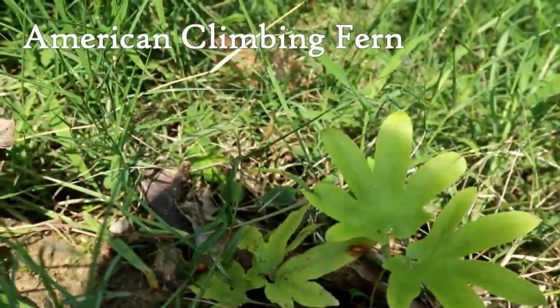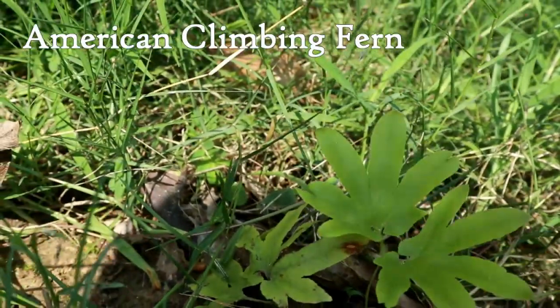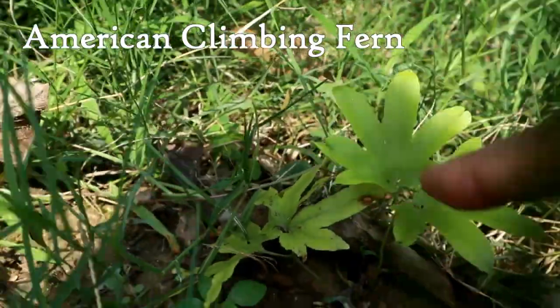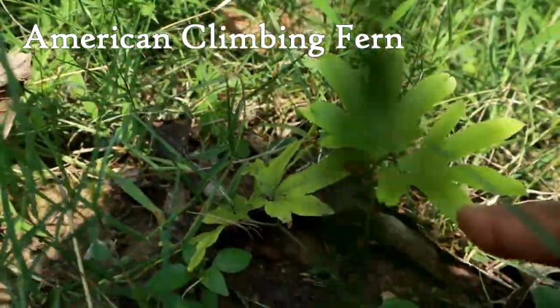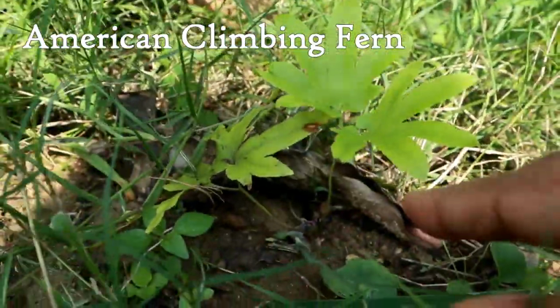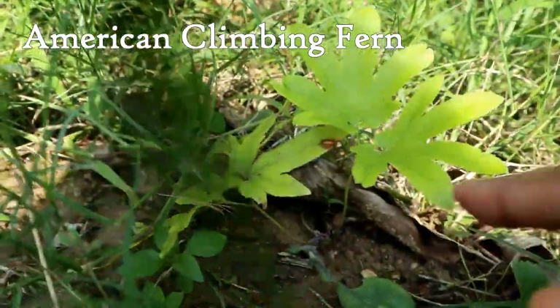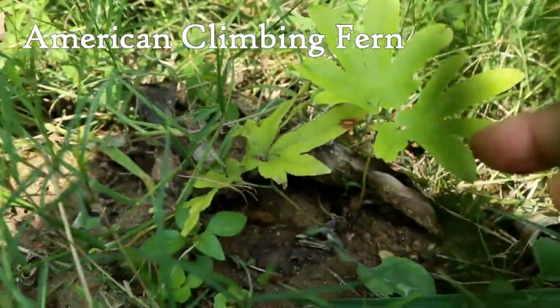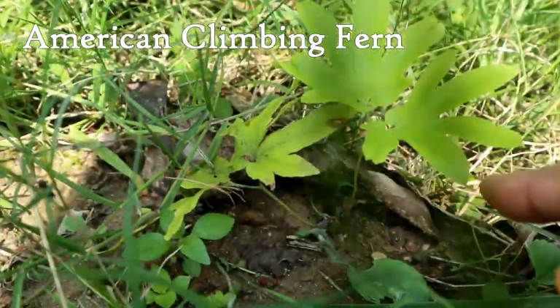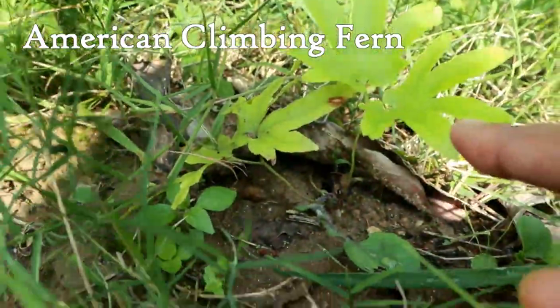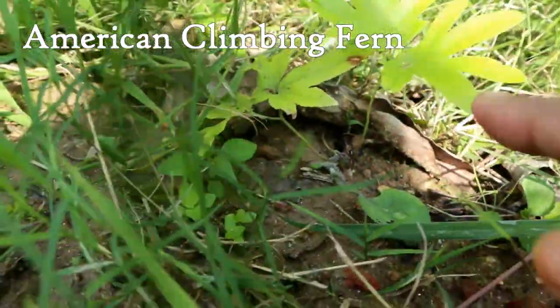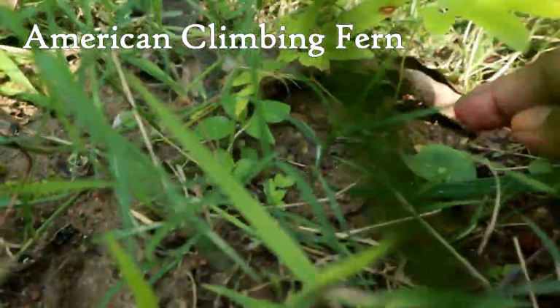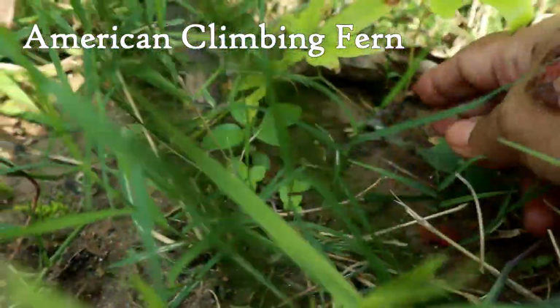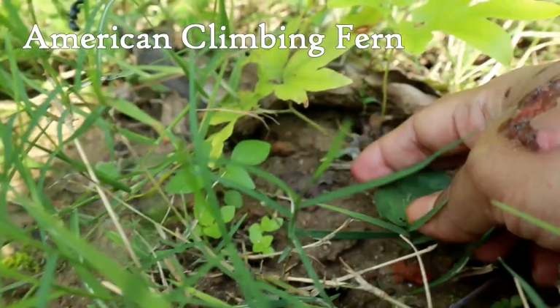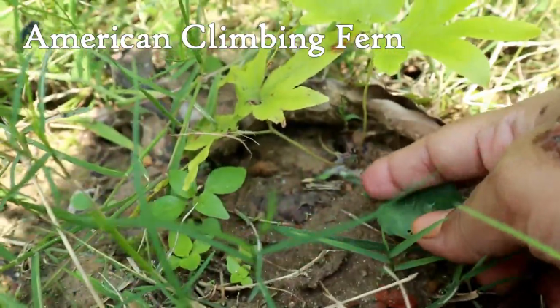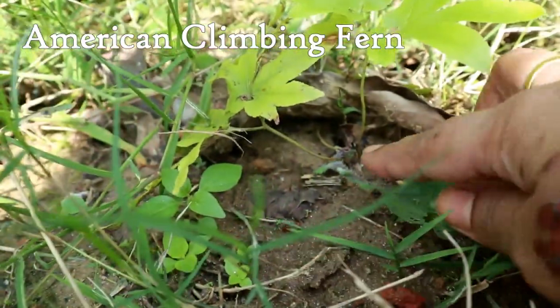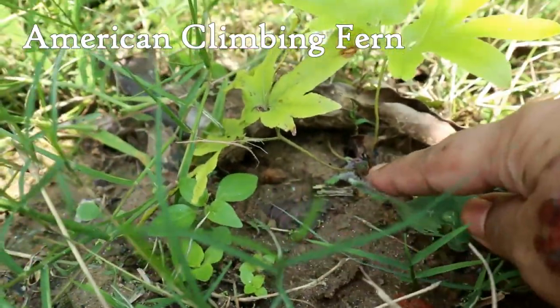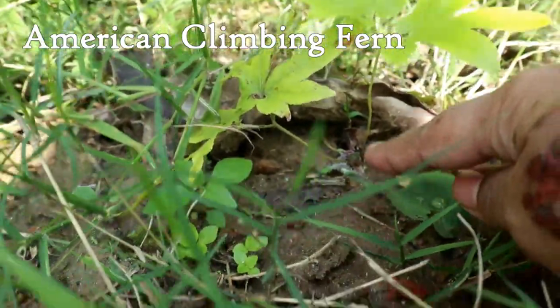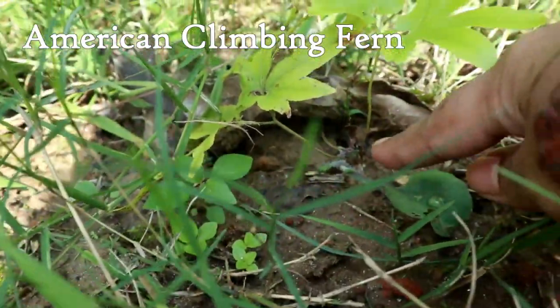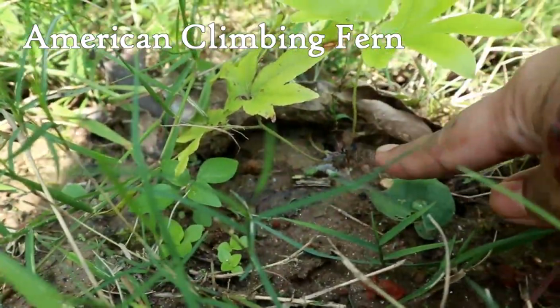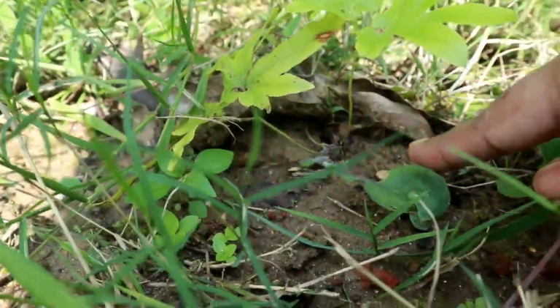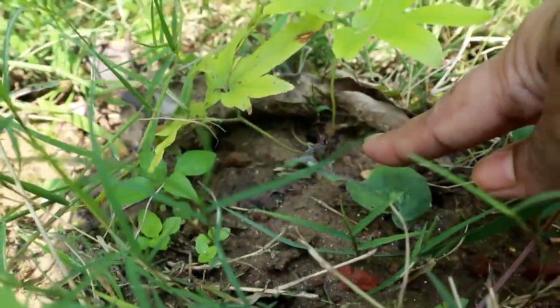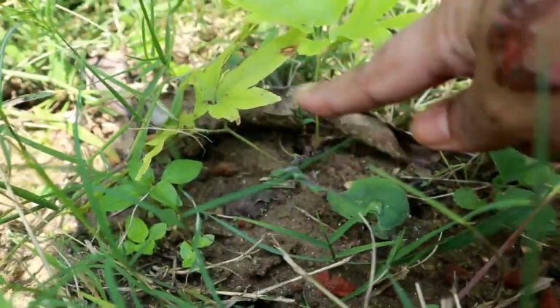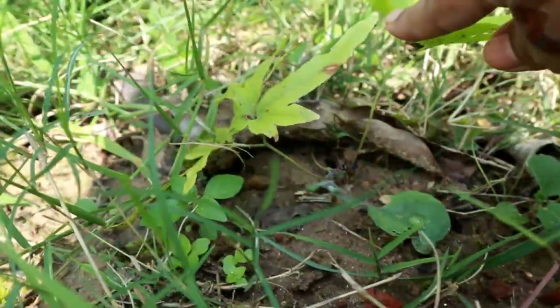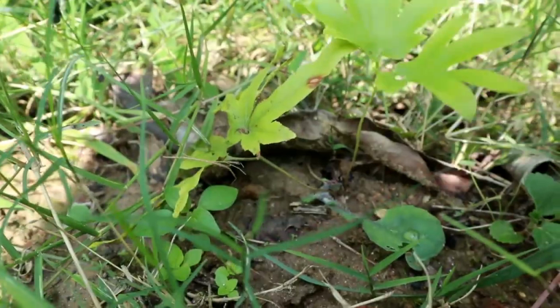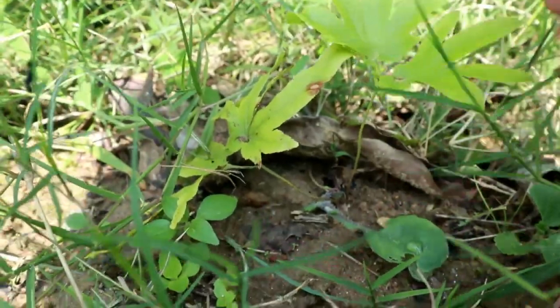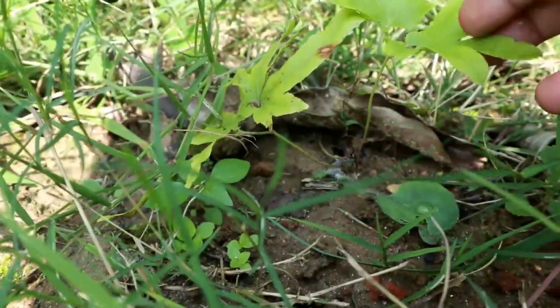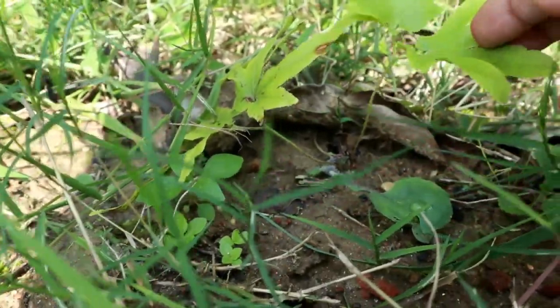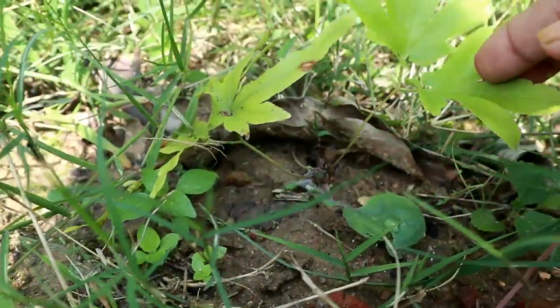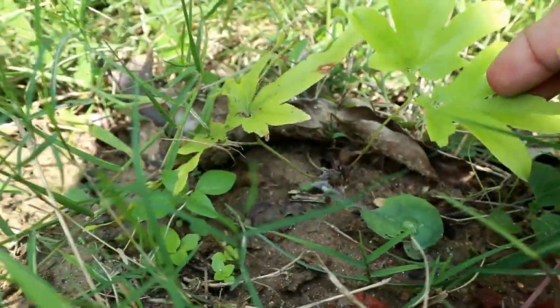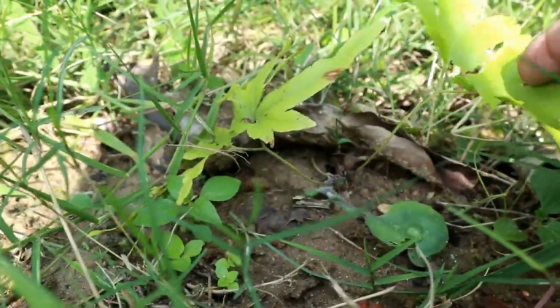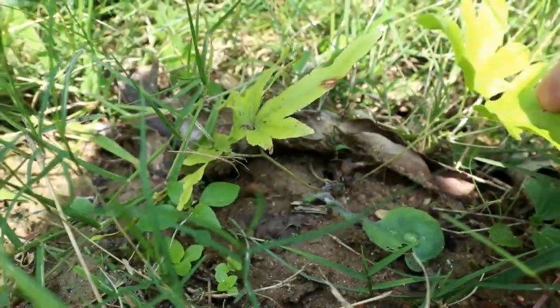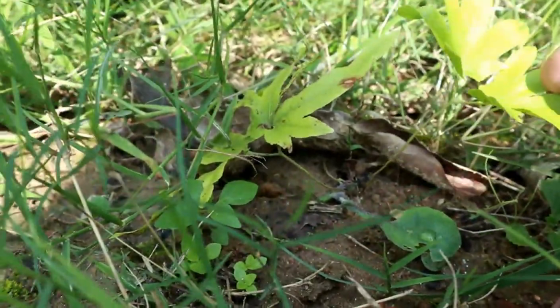This one is a kangaroo fern — it has started to grow. You can identify the kangaroo fern by seeing this furry leg. The kangaroo fern actually looks like this.